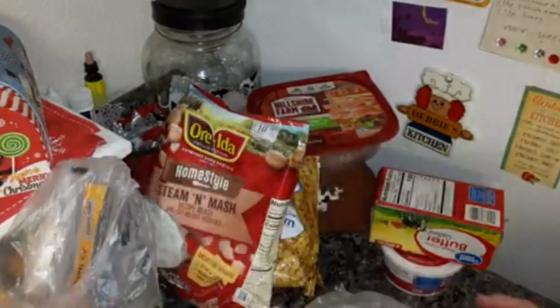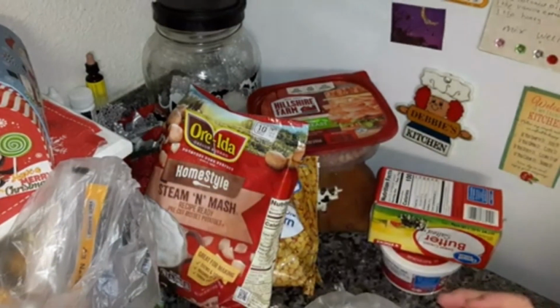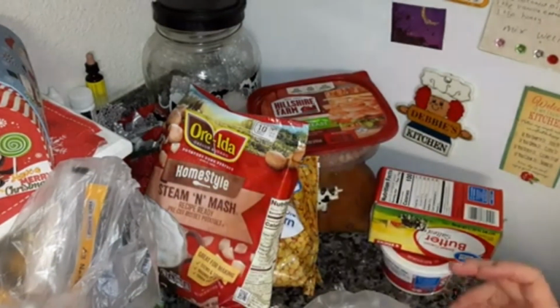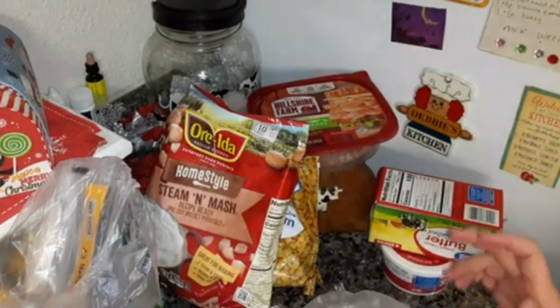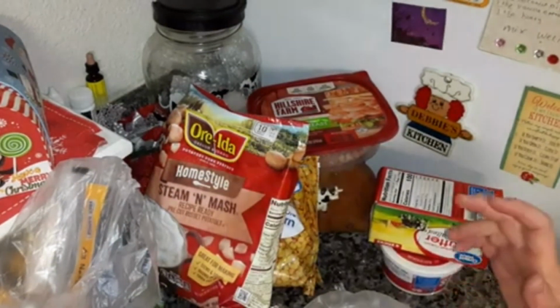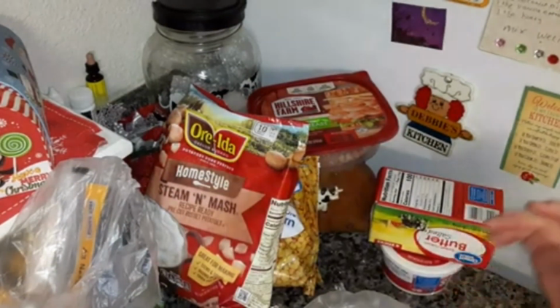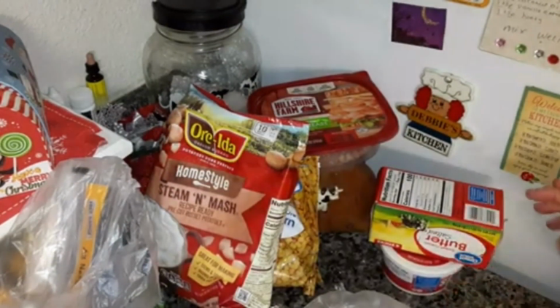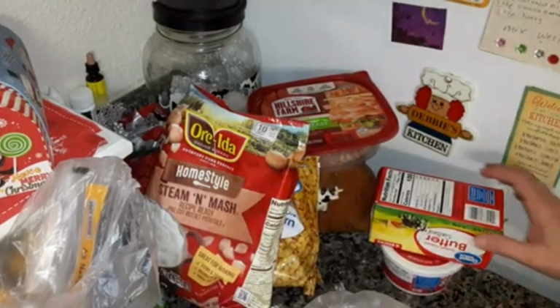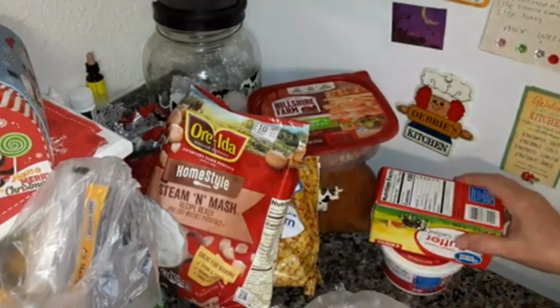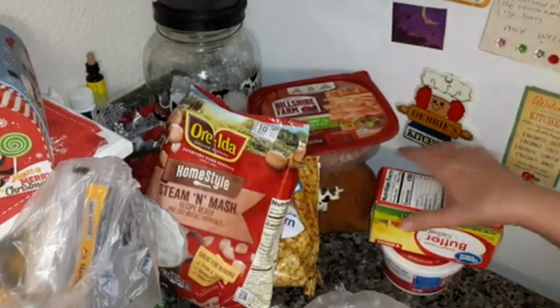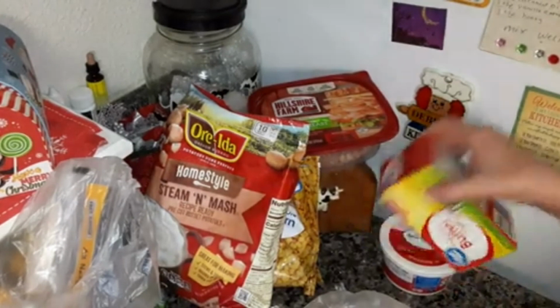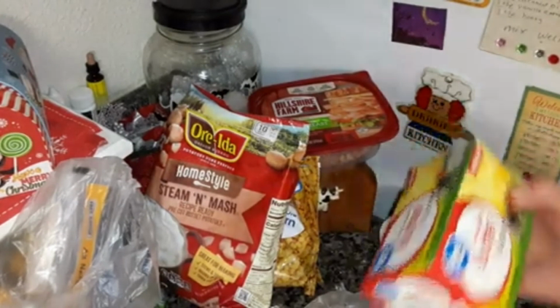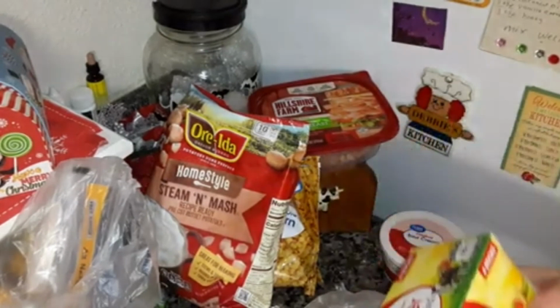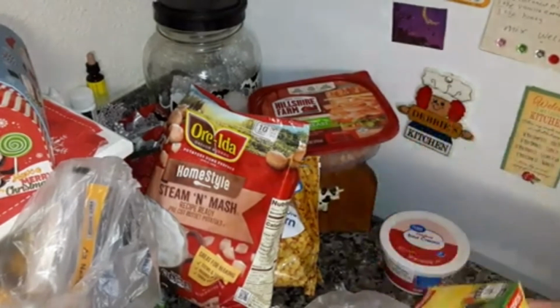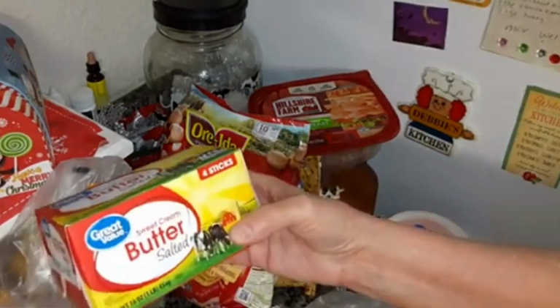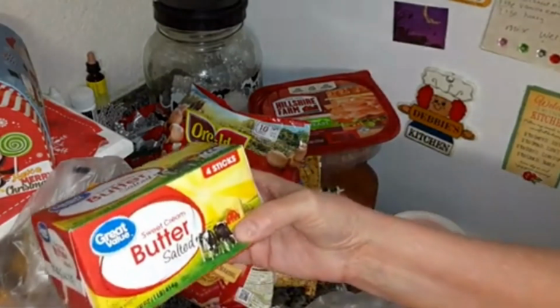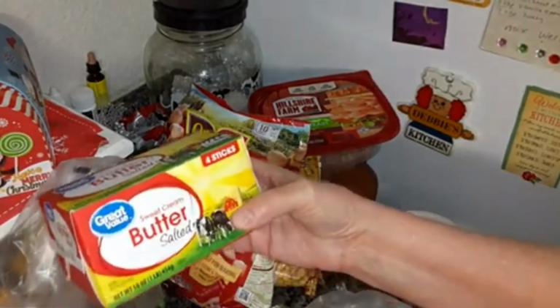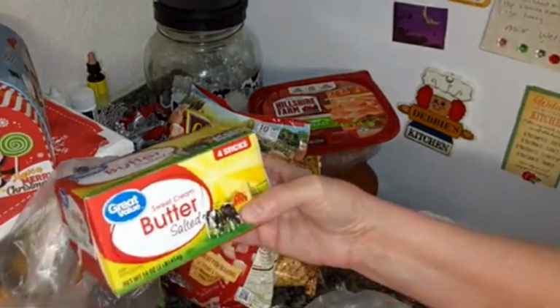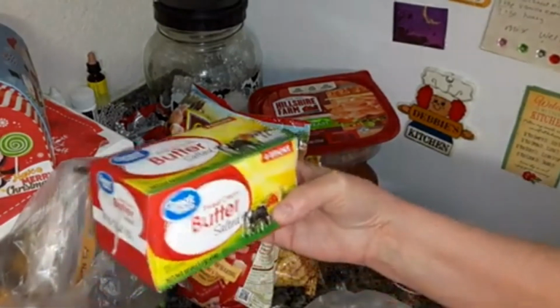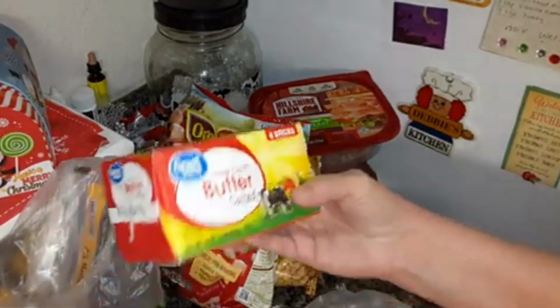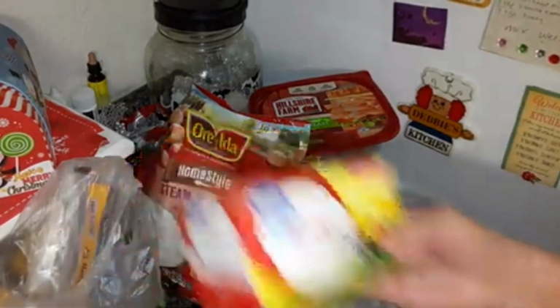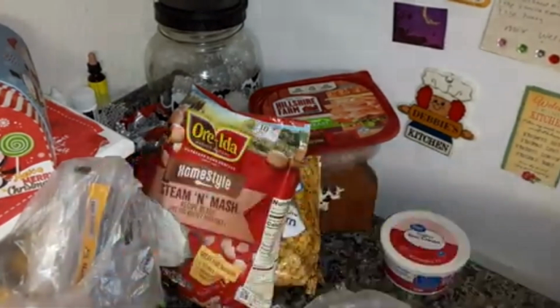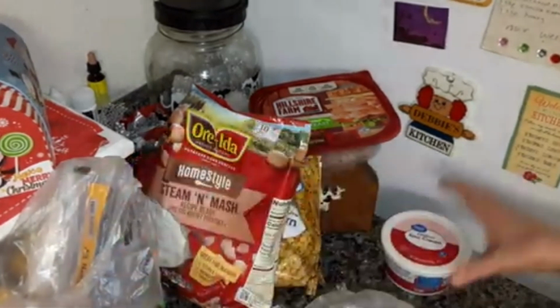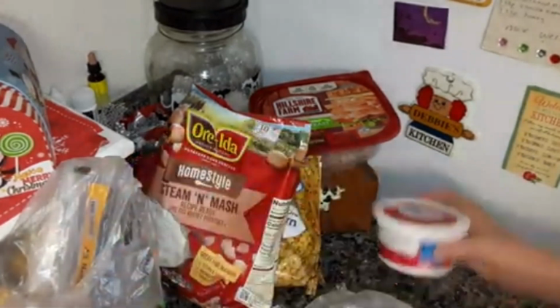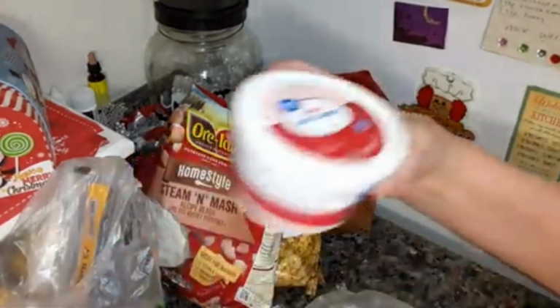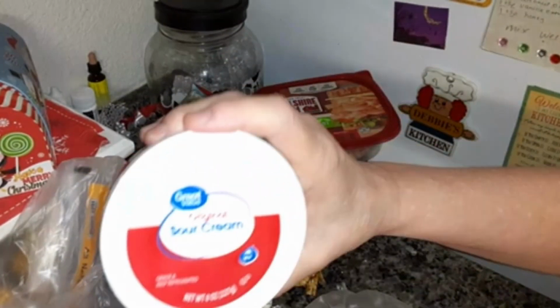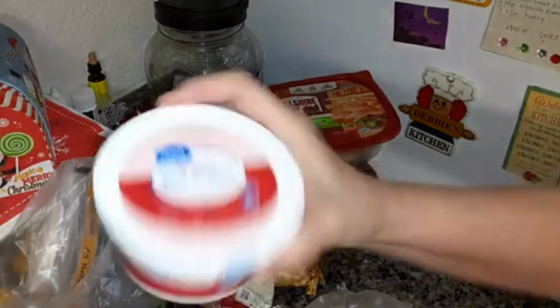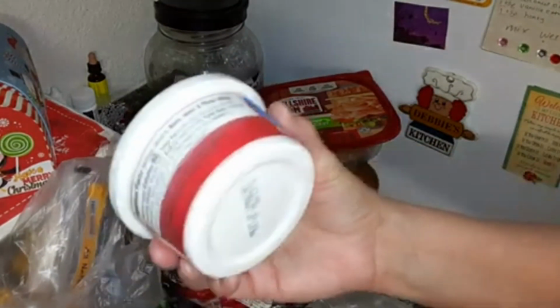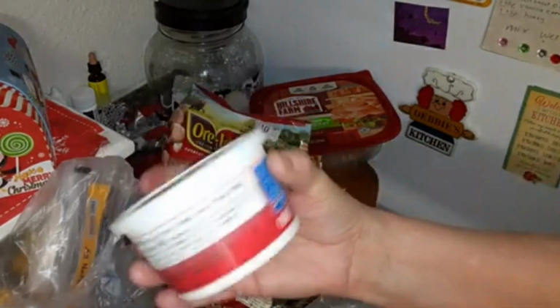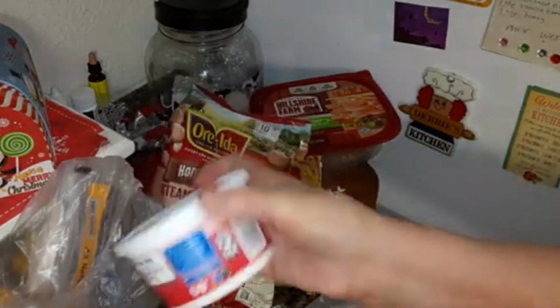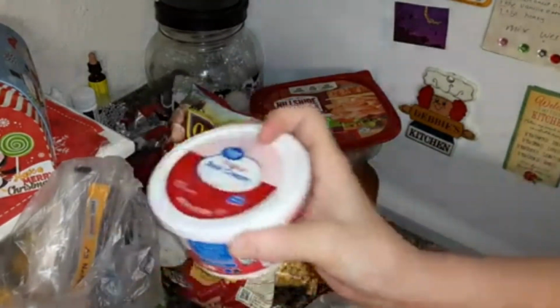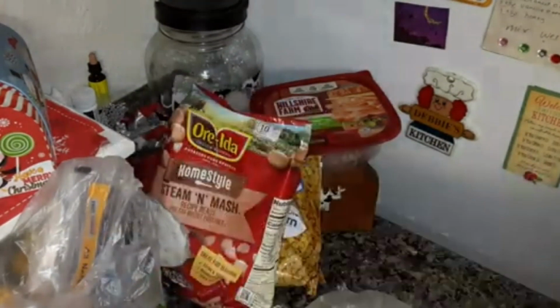It's rare that I eat hot dogs very much, but I got a recipe for that coming up. Some Salted Butter, the Great Value Sour Cream — it's 8 ounces.